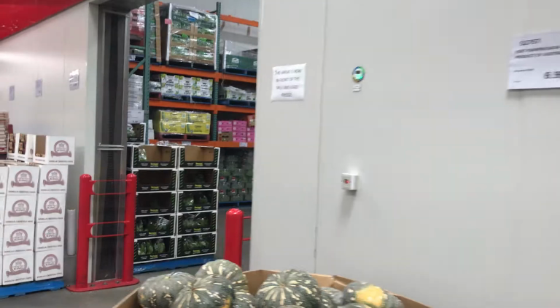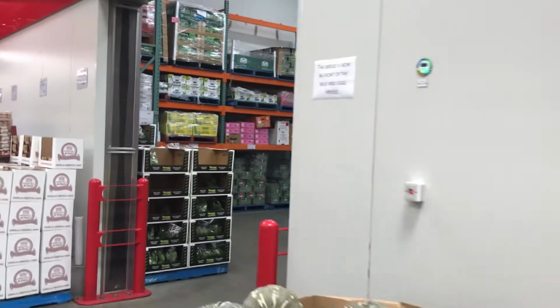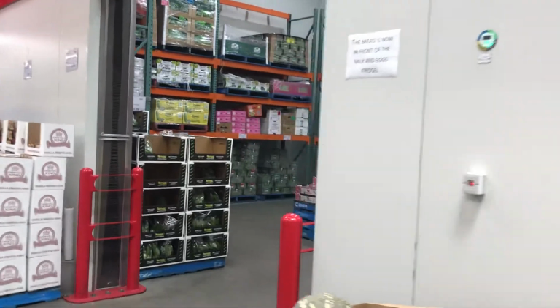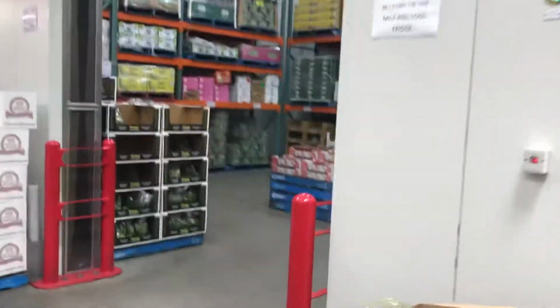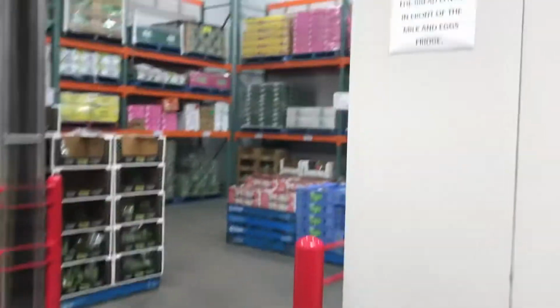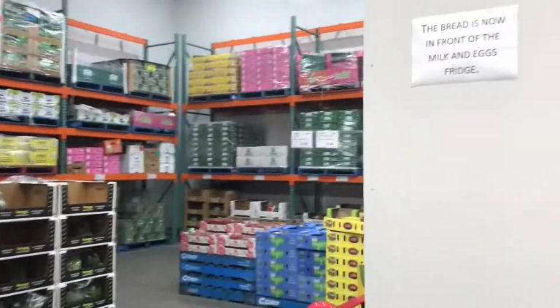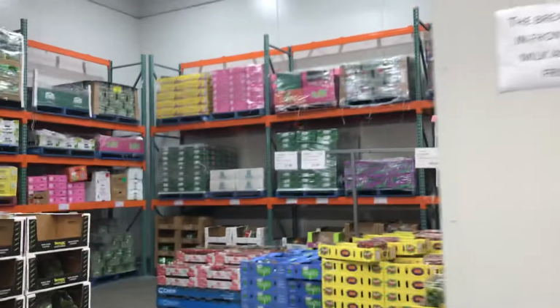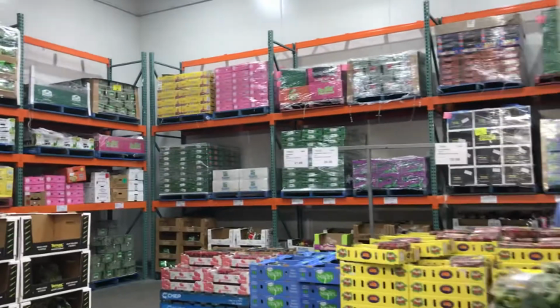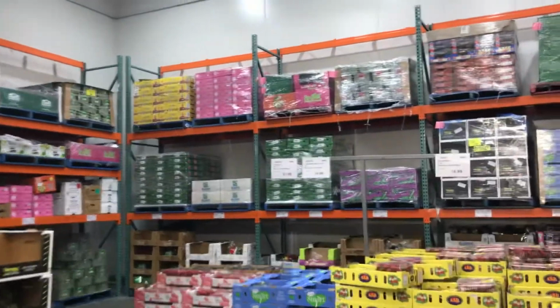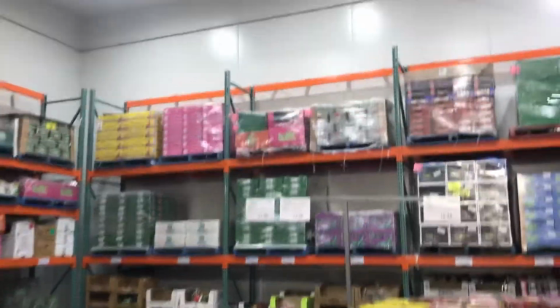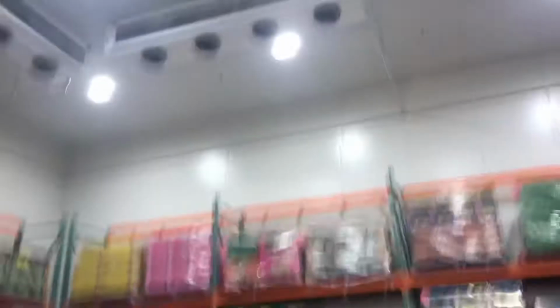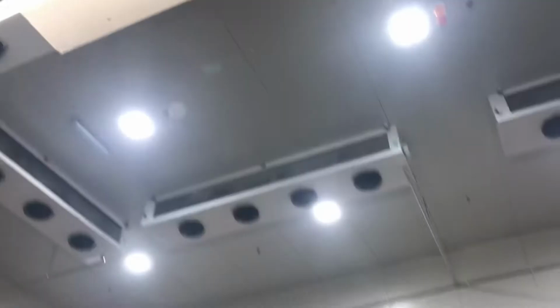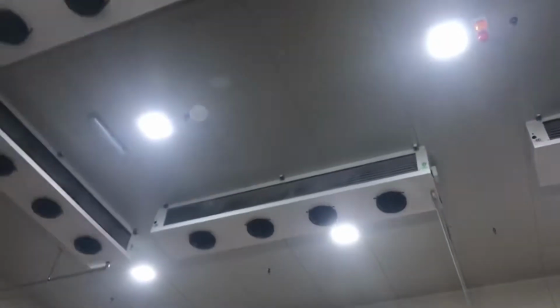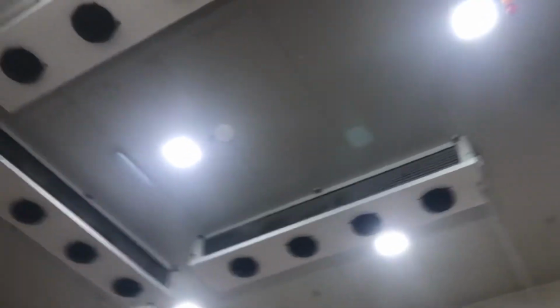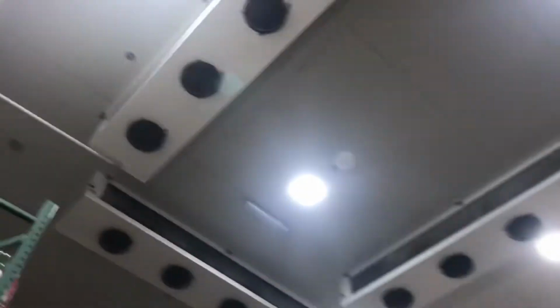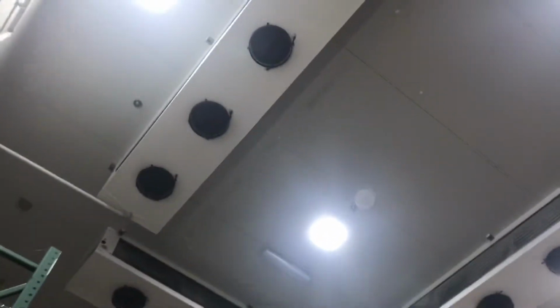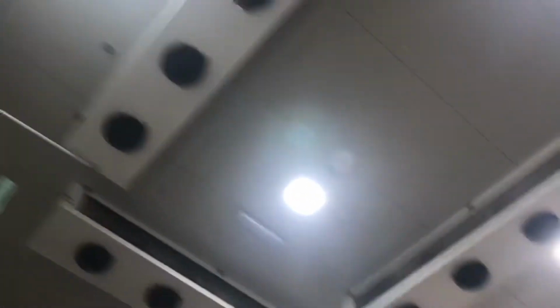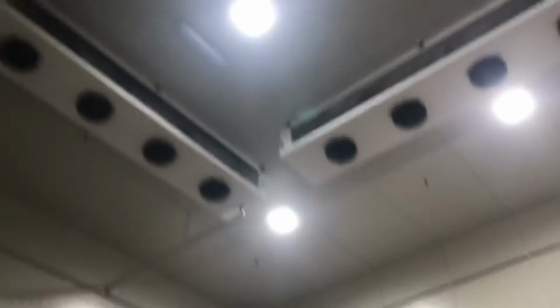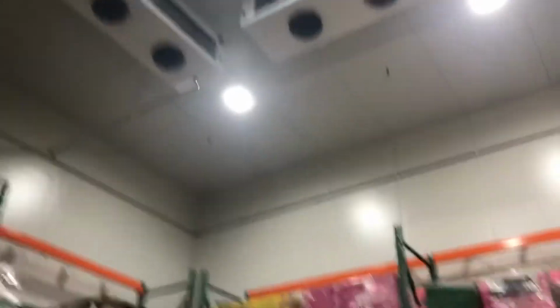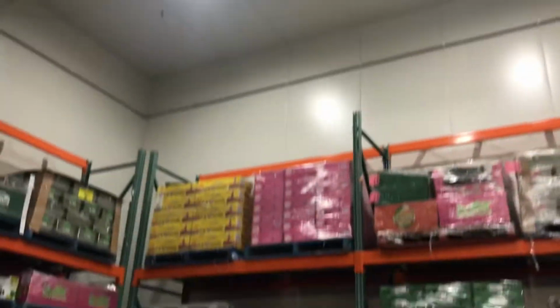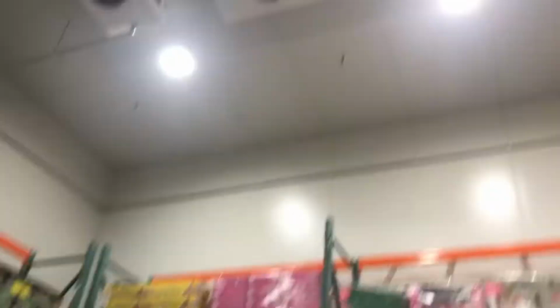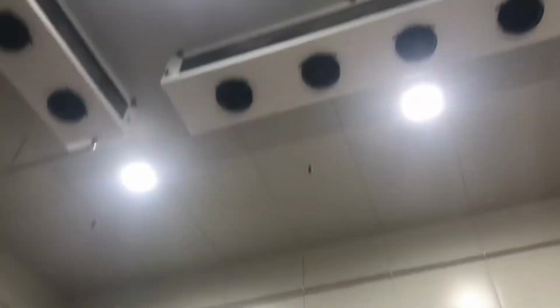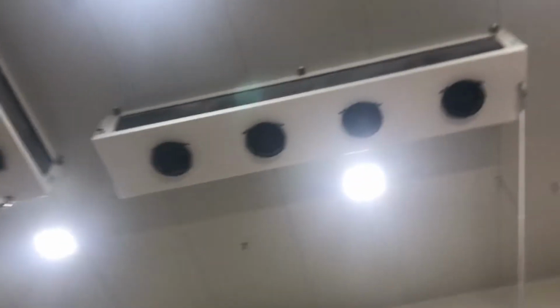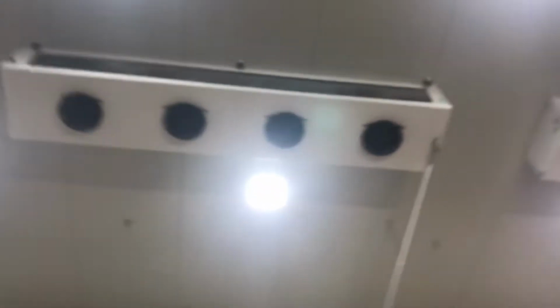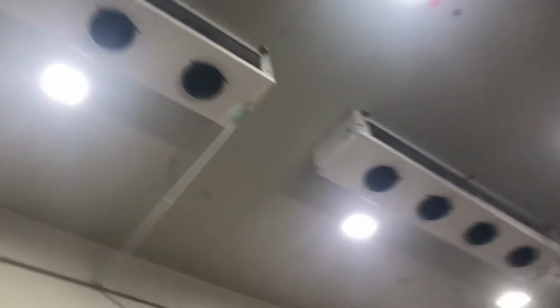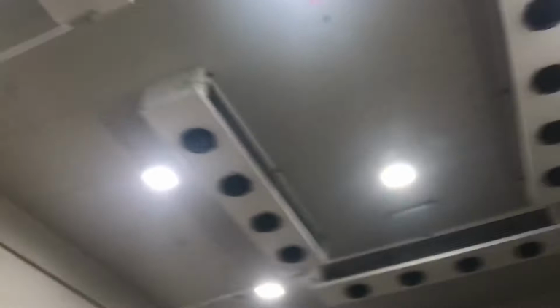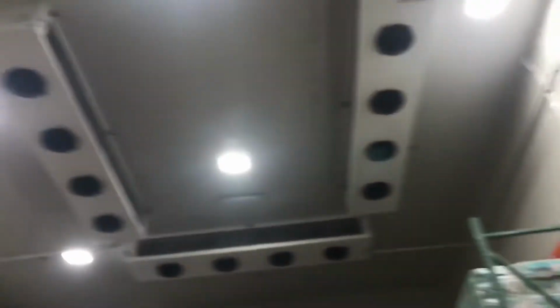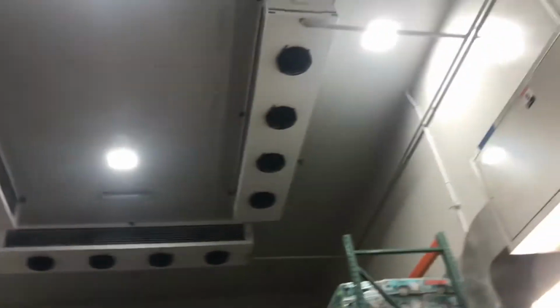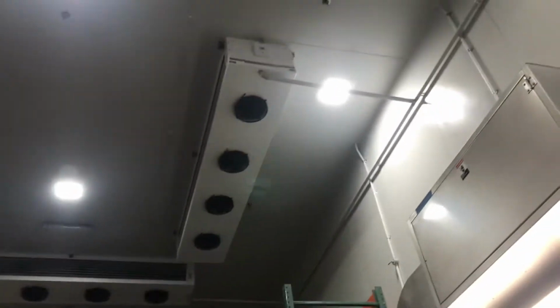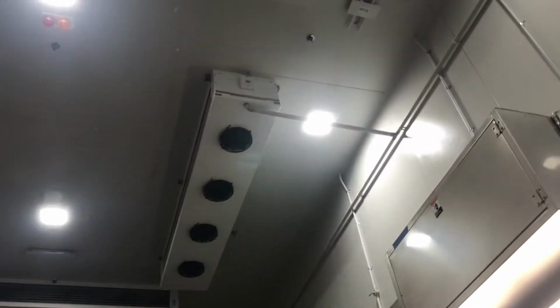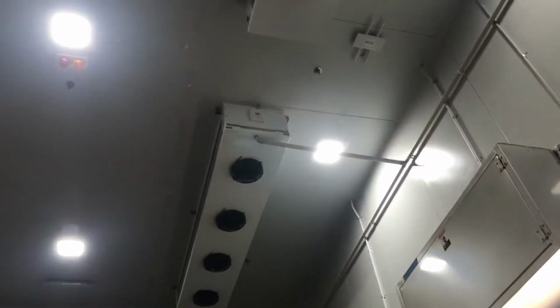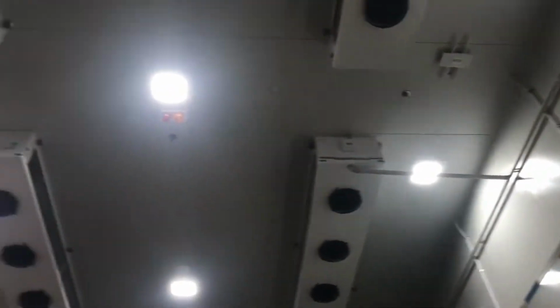Hey everyone, we are here at Costco. We are in a cold storage warehouse — or take a gigantic walk-in refrigerator.